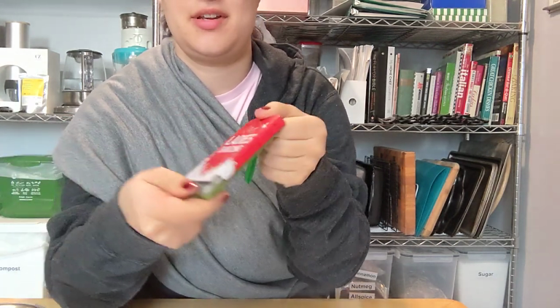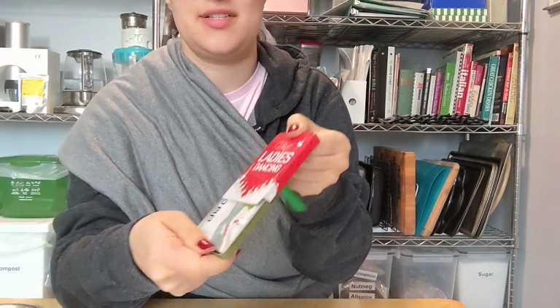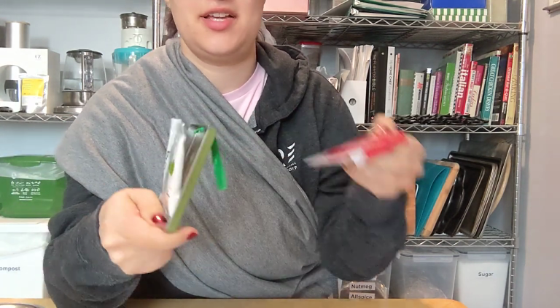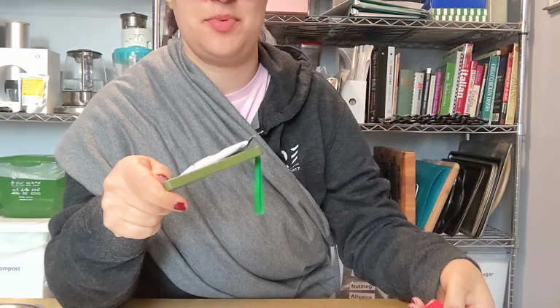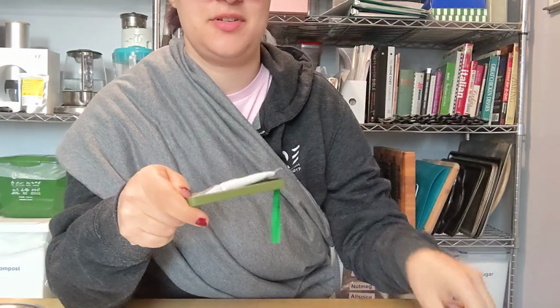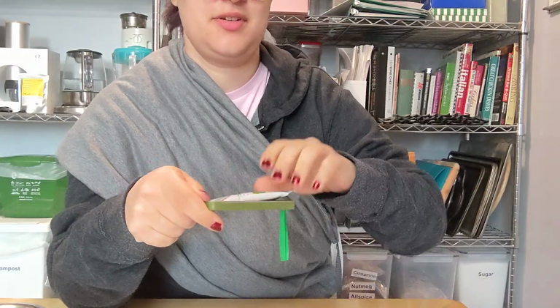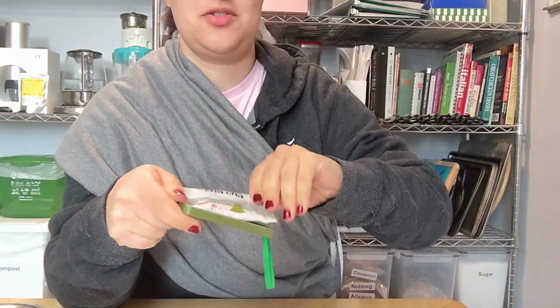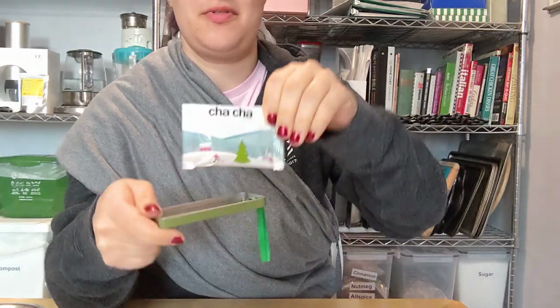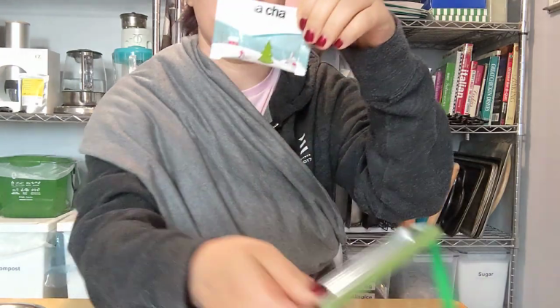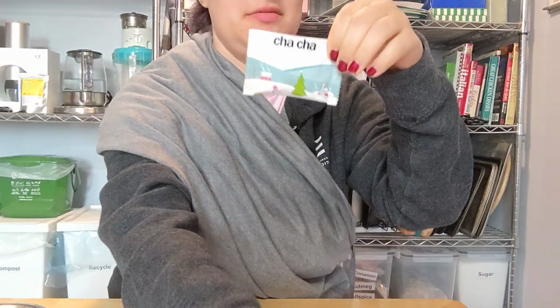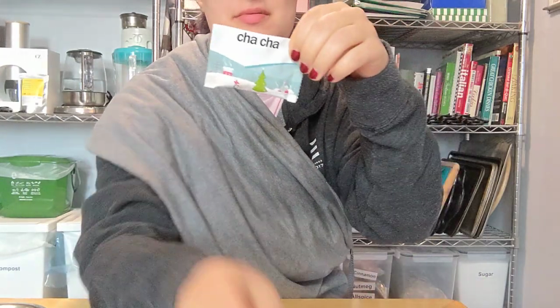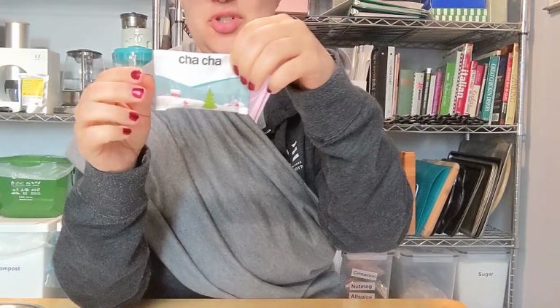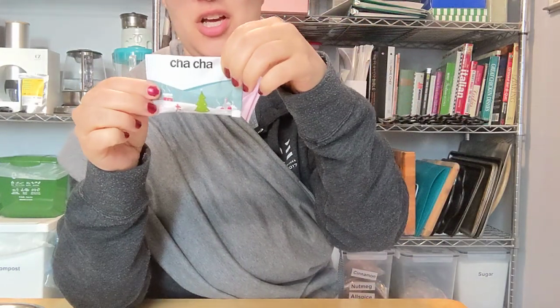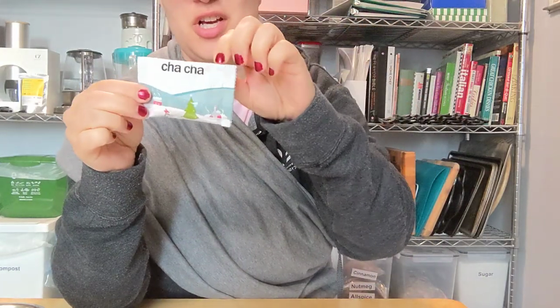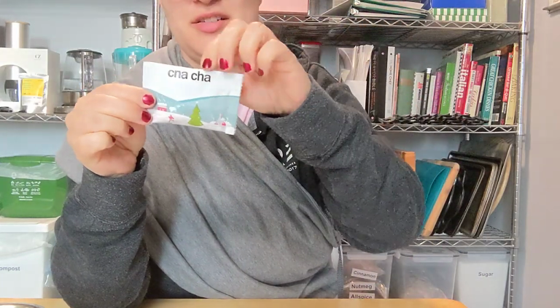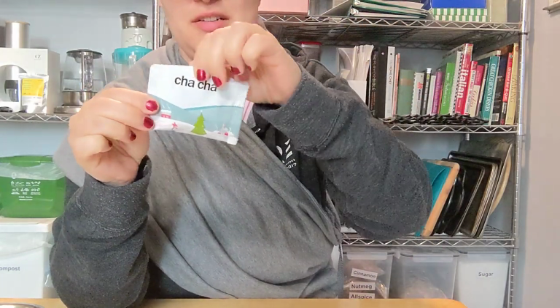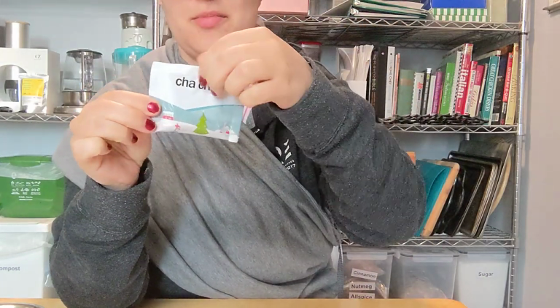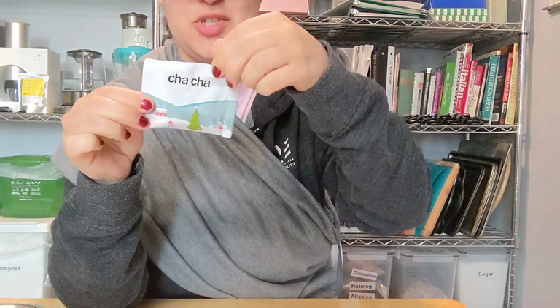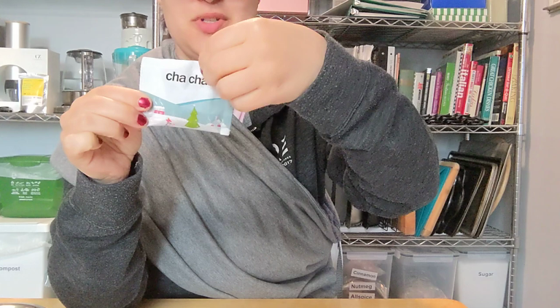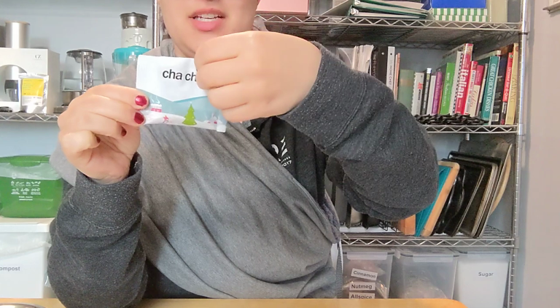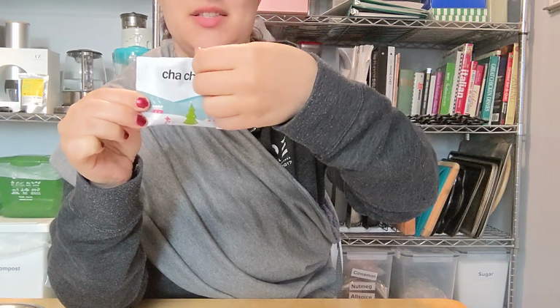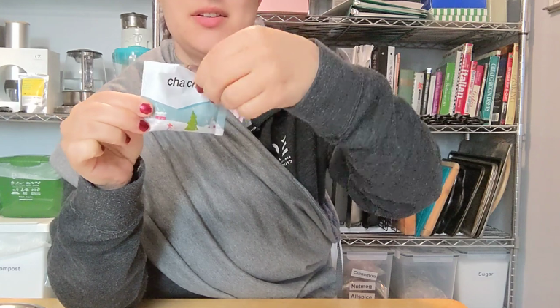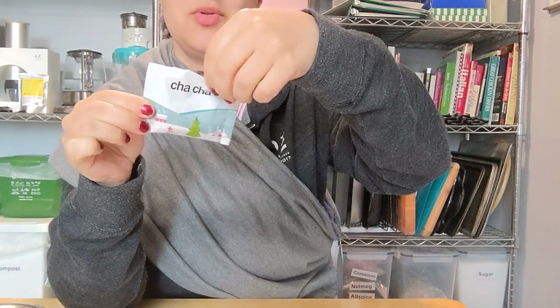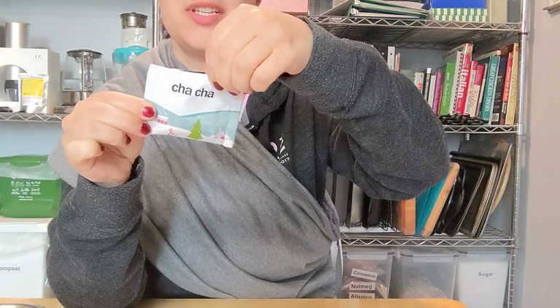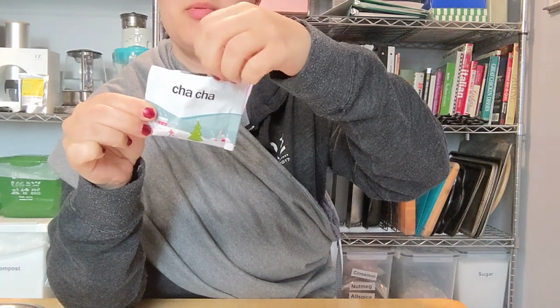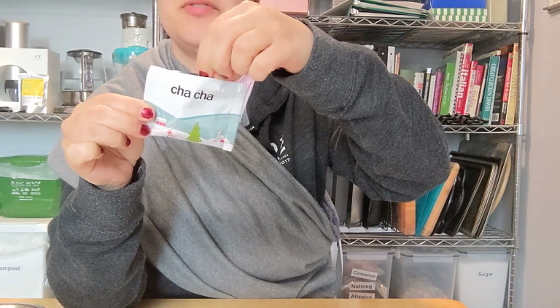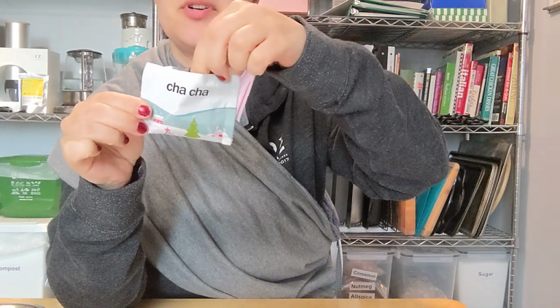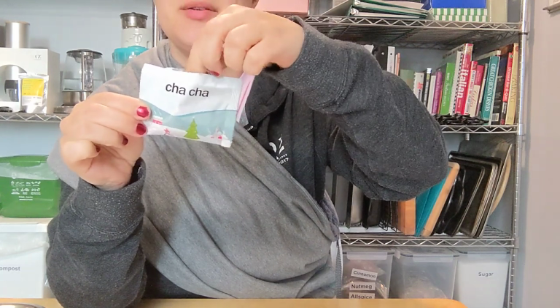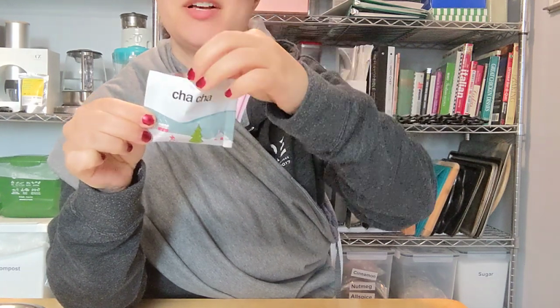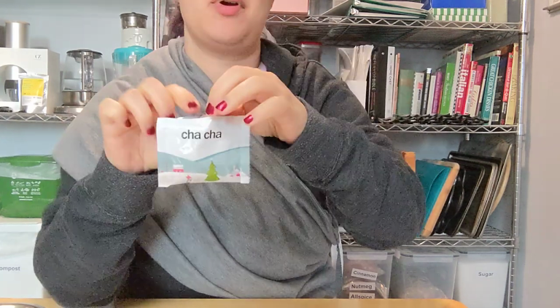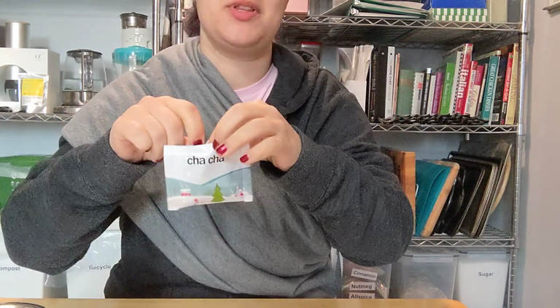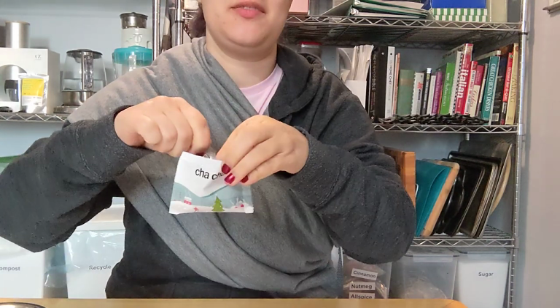It slides open to reveal Cha-Cha from Adagio Teas, which is chamomile, flowers, lemongrass, and peppermint leaves.